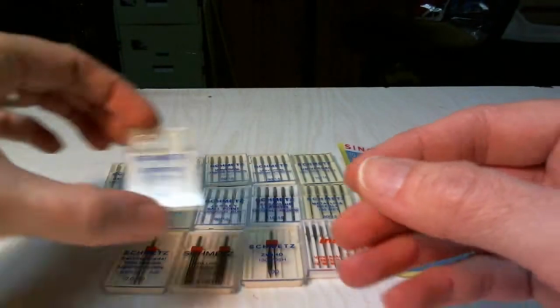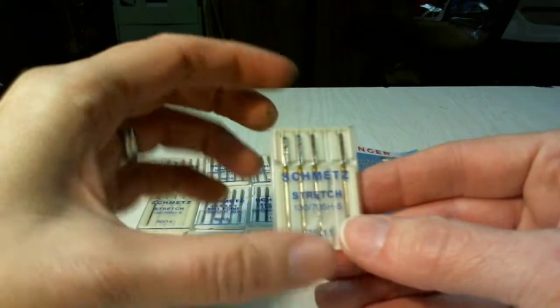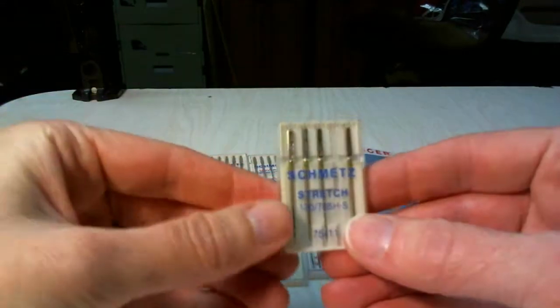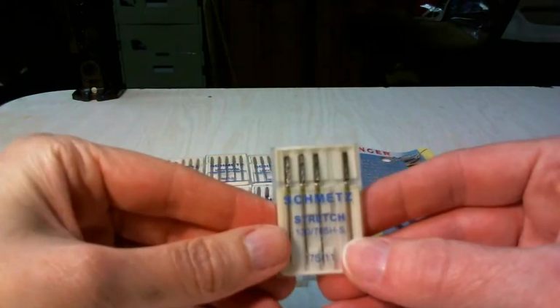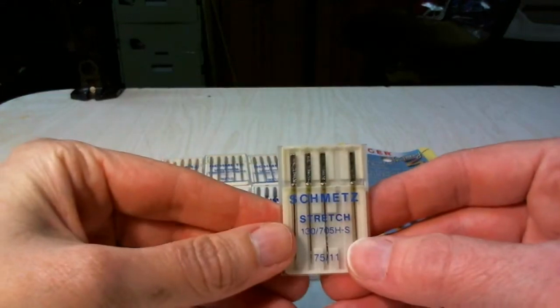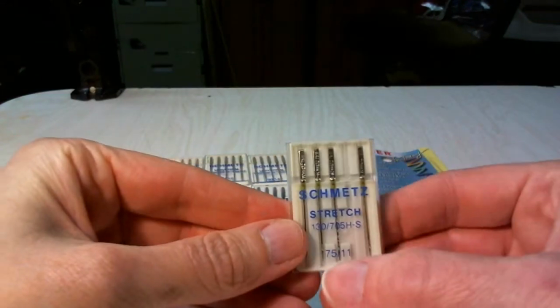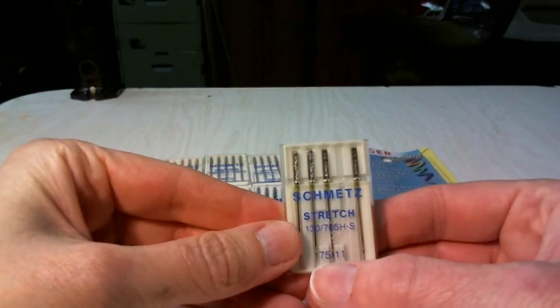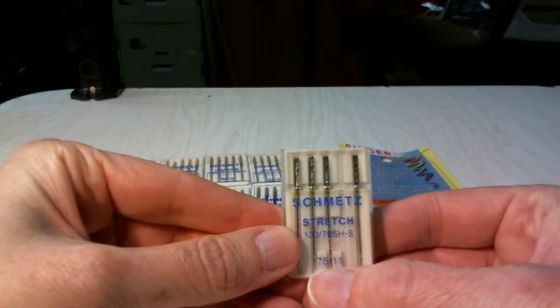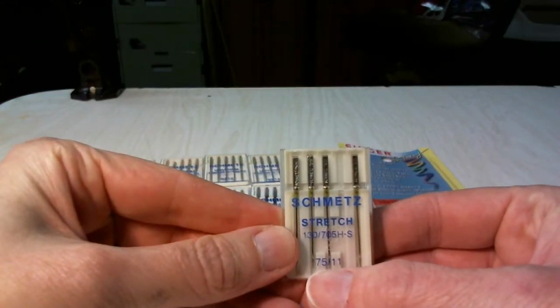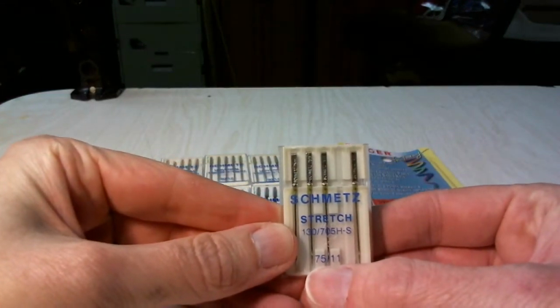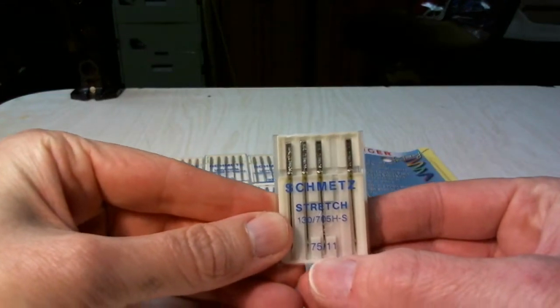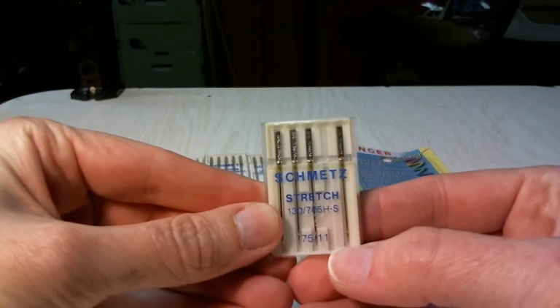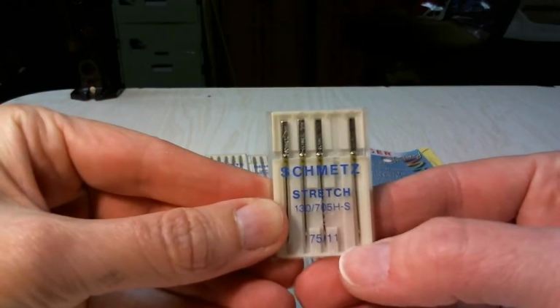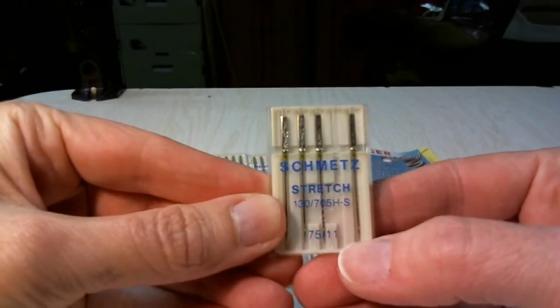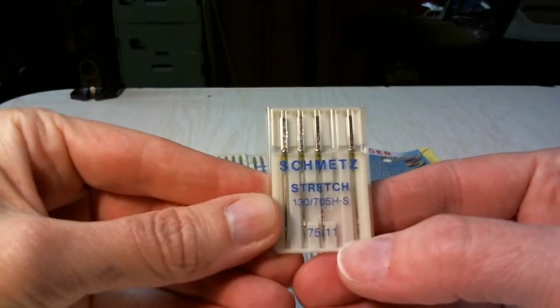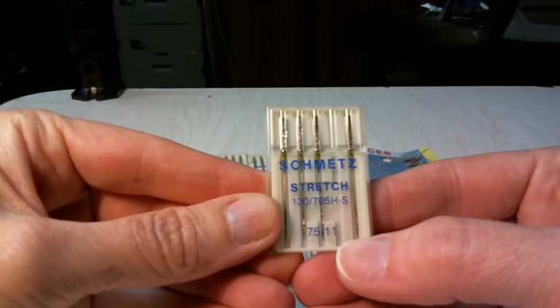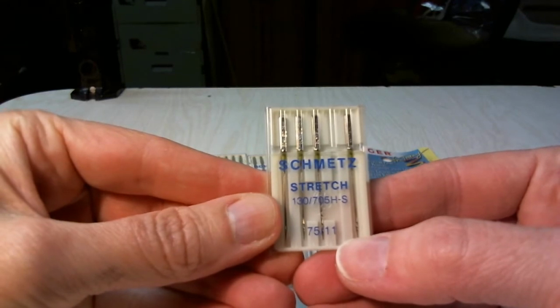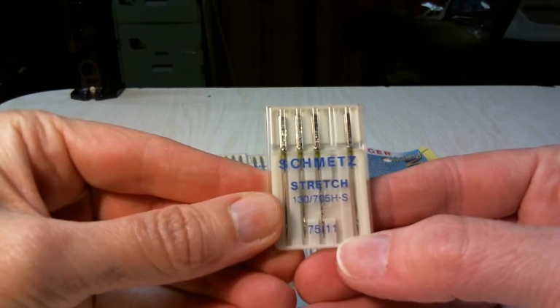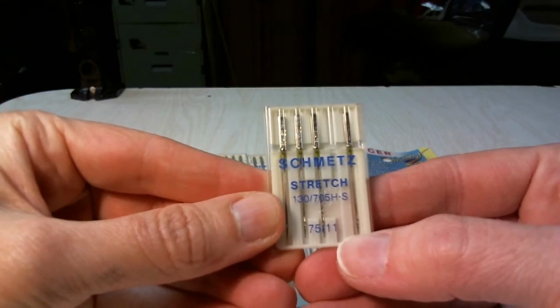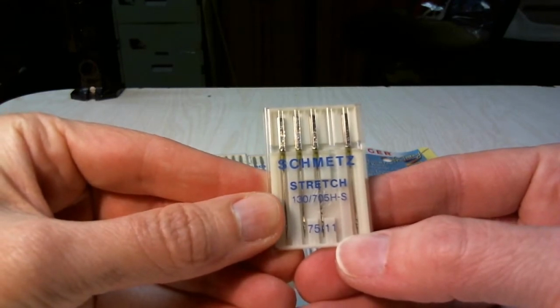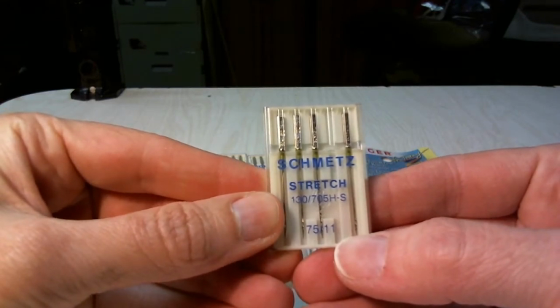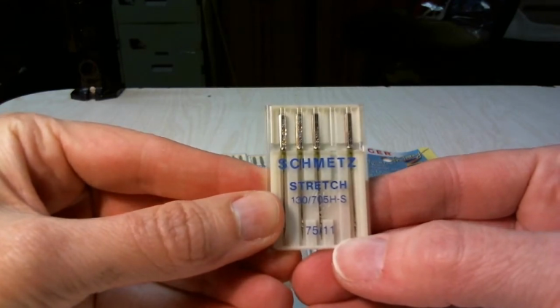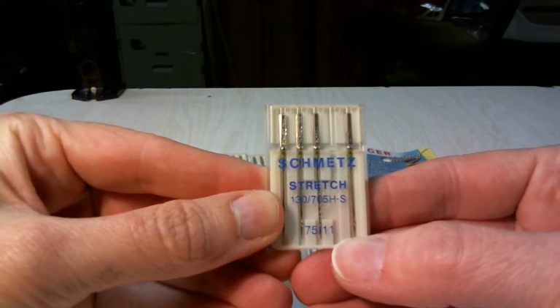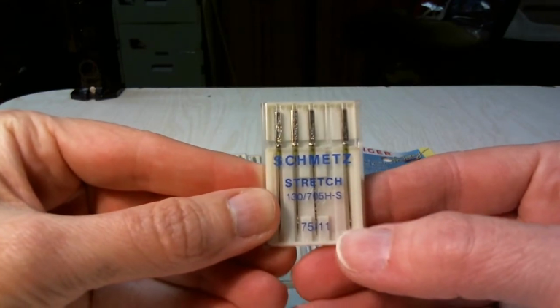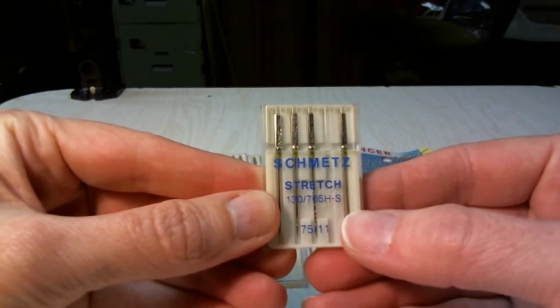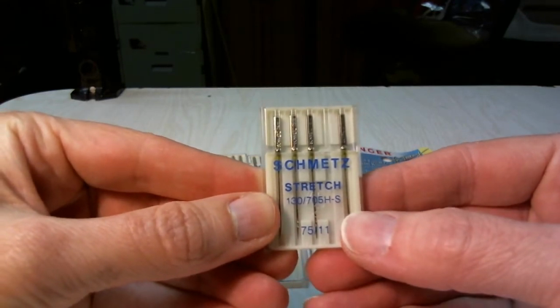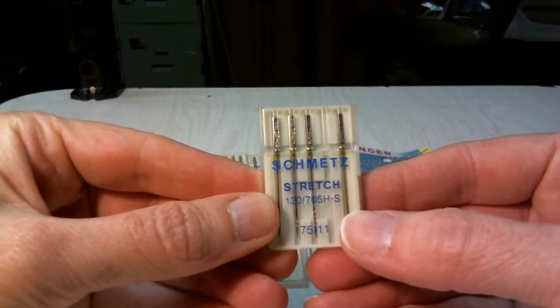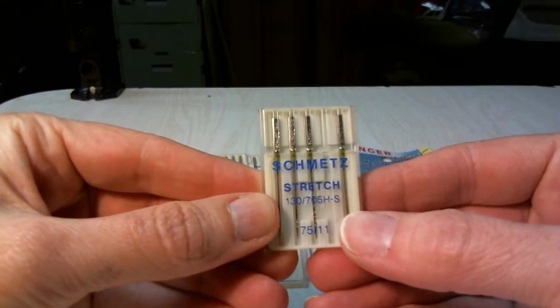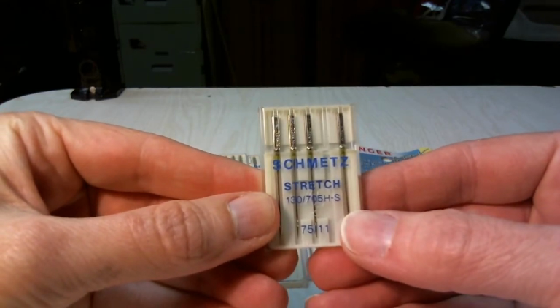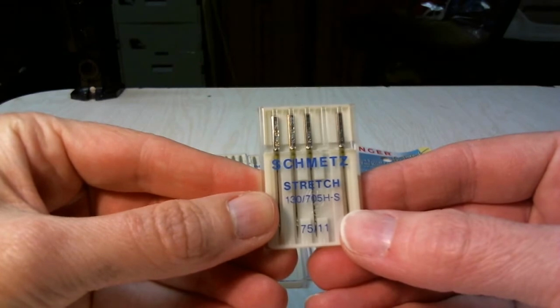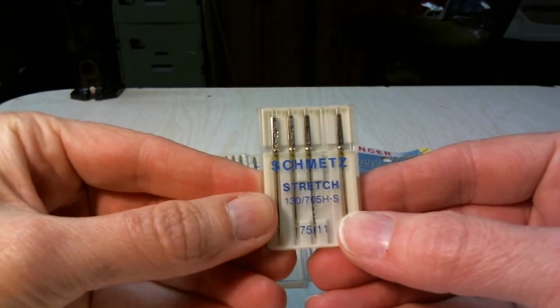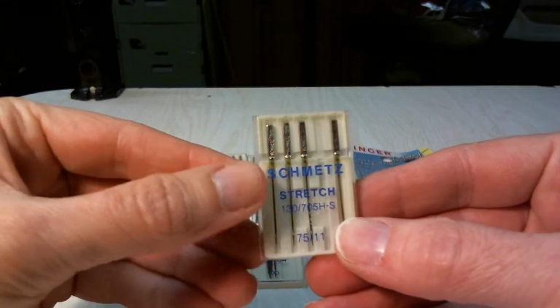These are a stretch needle. You'll notice the size says 75-11. These are used on a stretch fabric like a lycra or spandex or anything with a high amount of stretch to it.